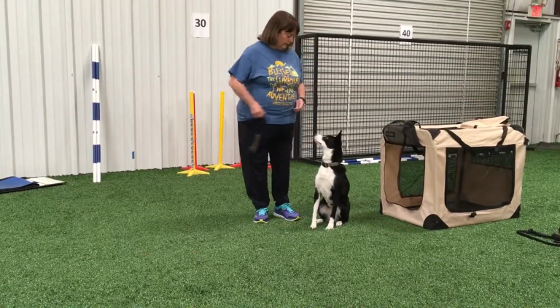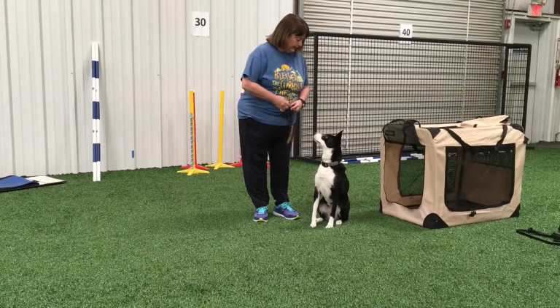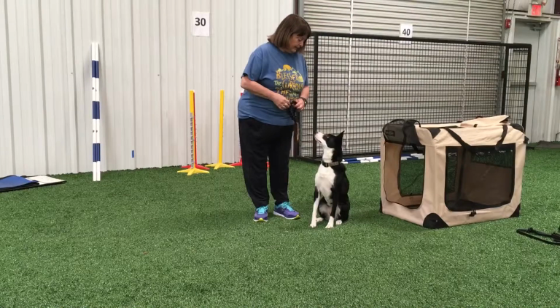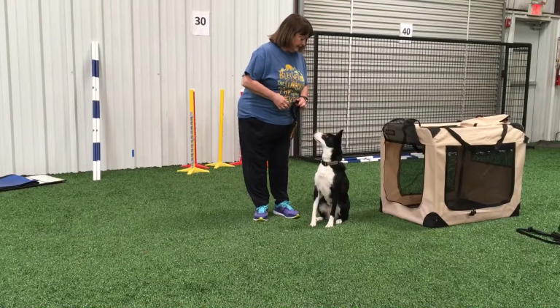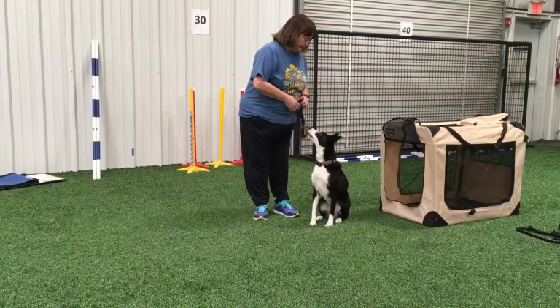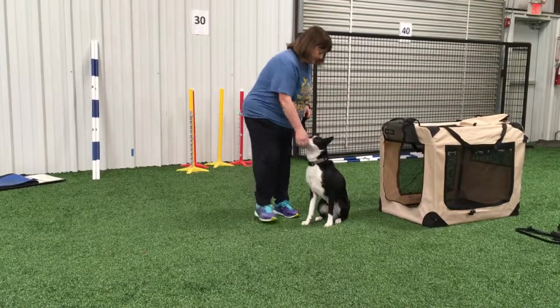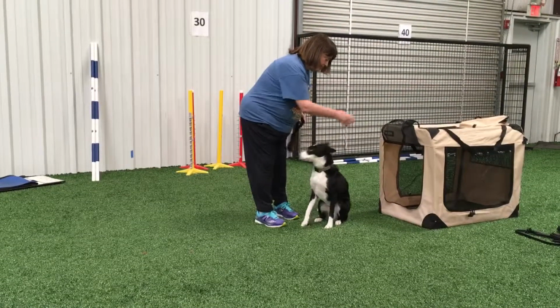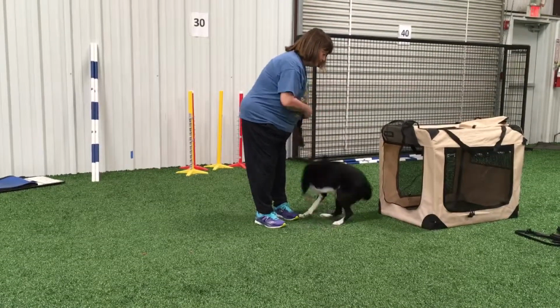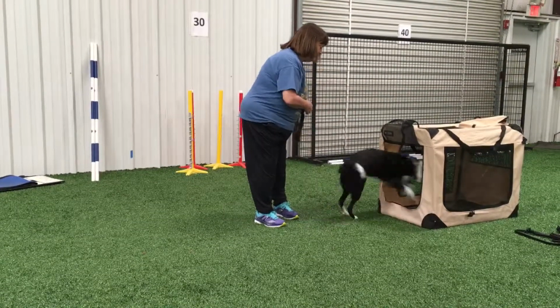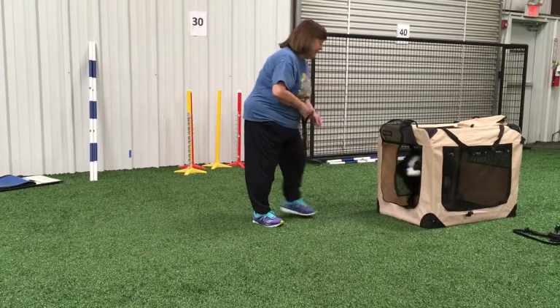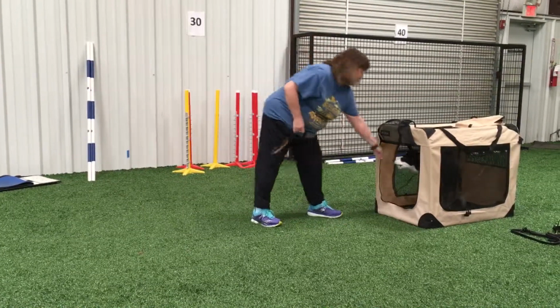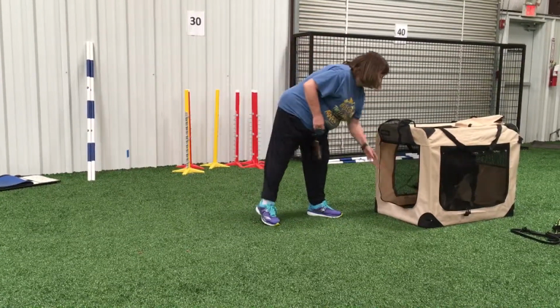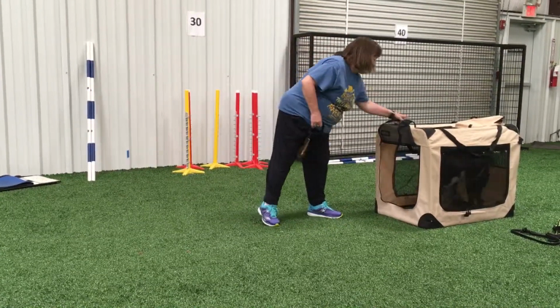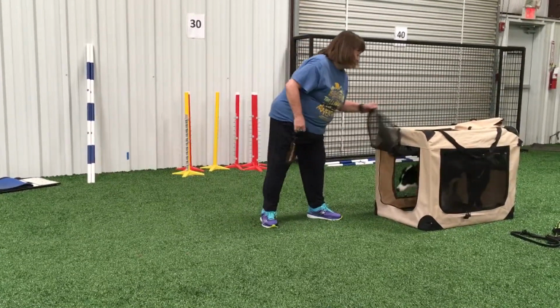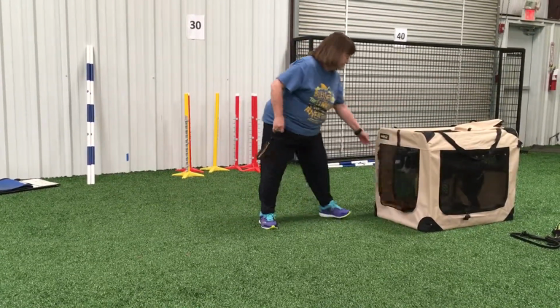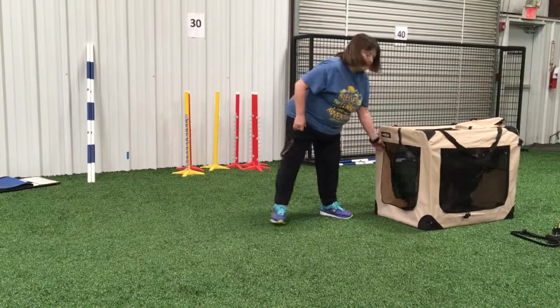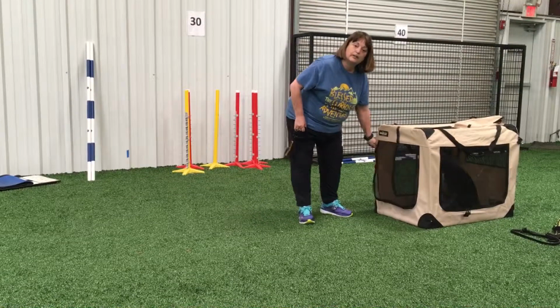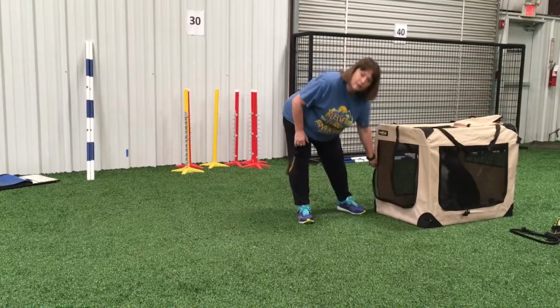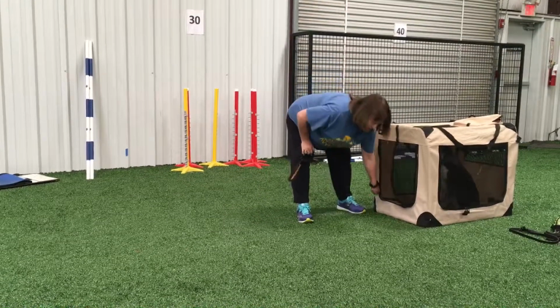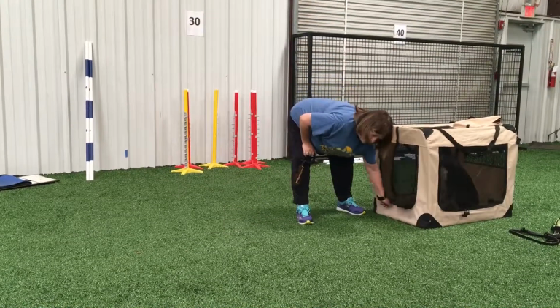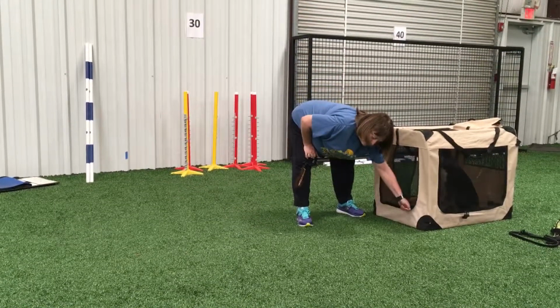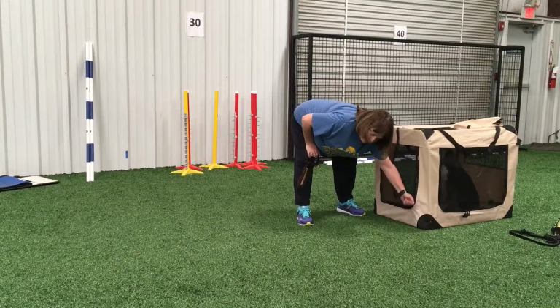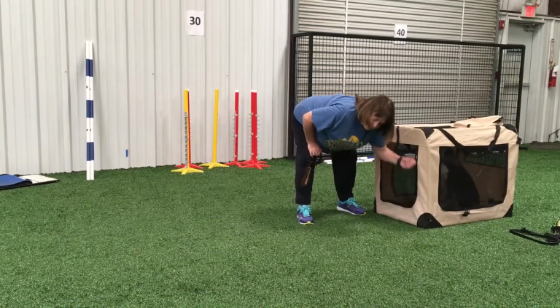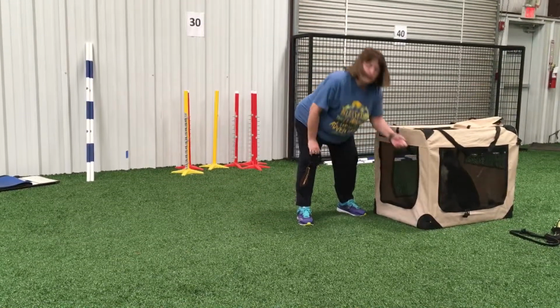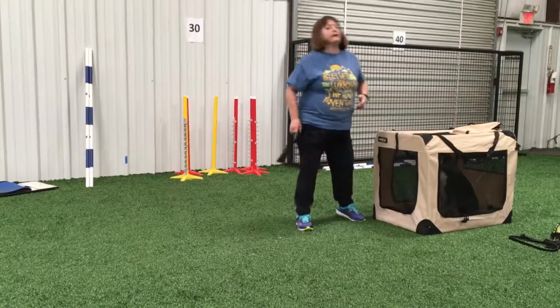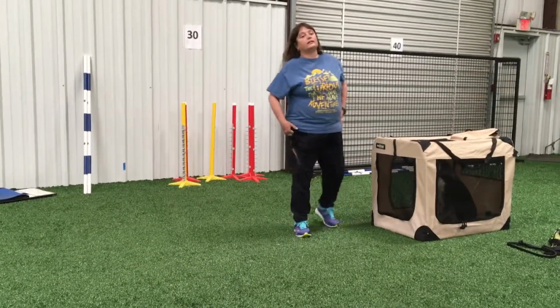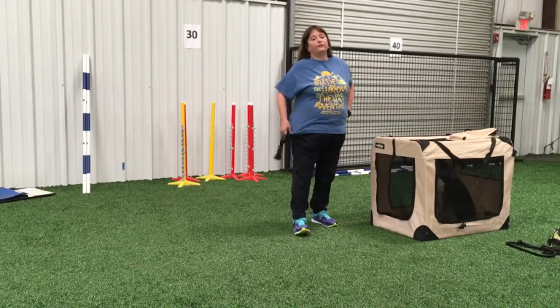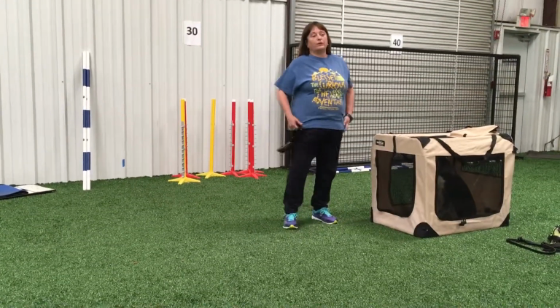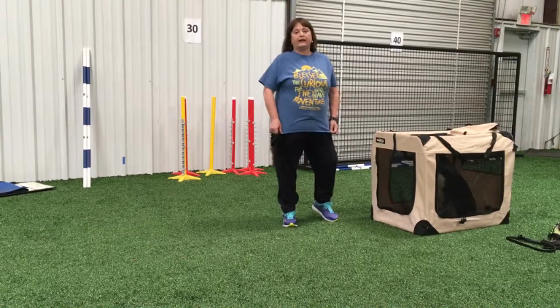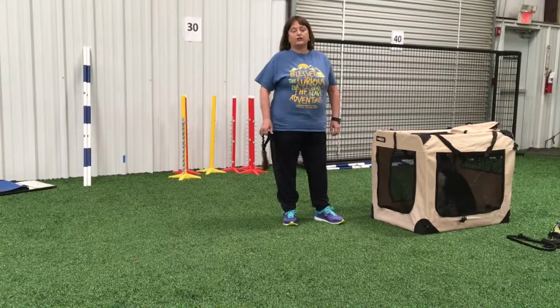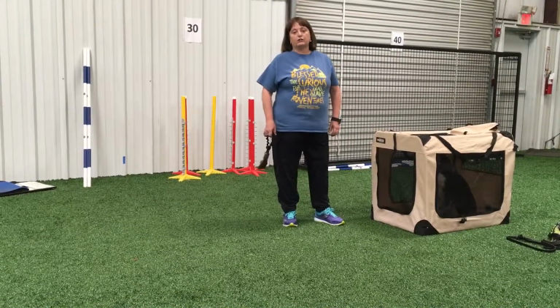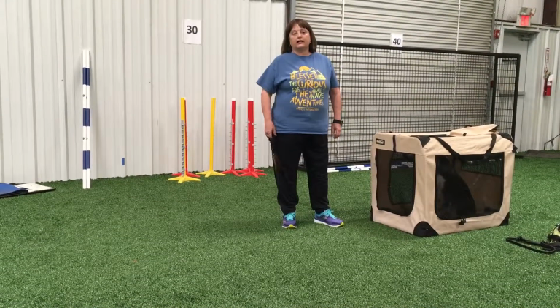I just pat my hip and I lead out and she stays there until she gets her release word. And she will even go back into her kennel even with this equipment out here that she dearly loves.